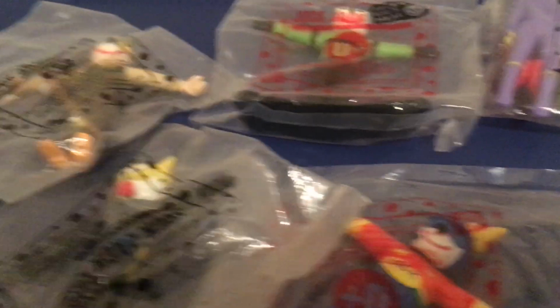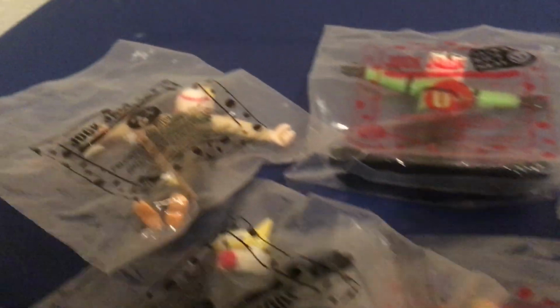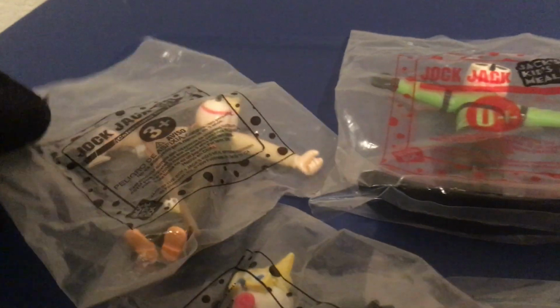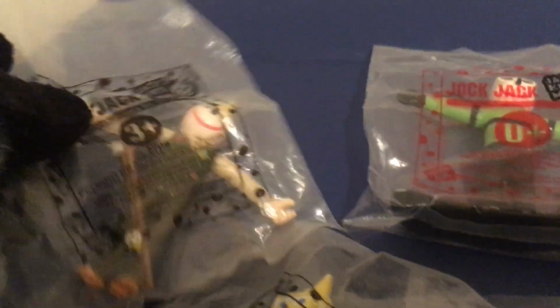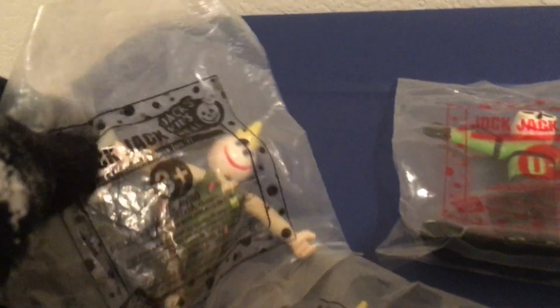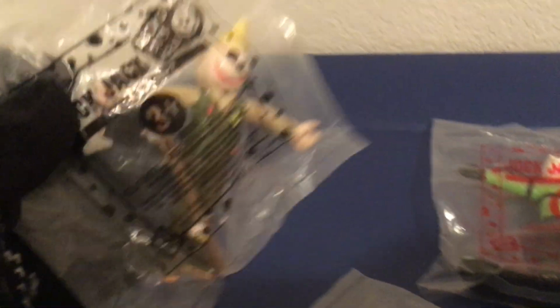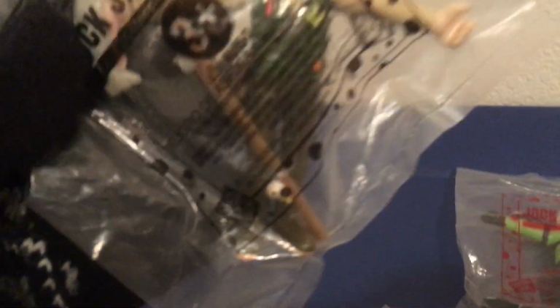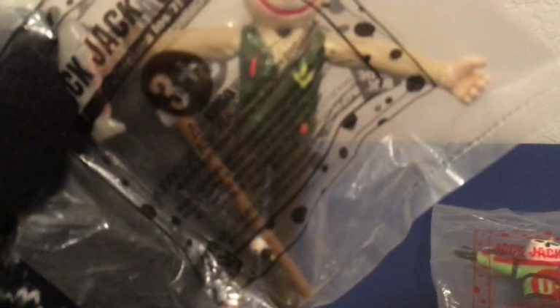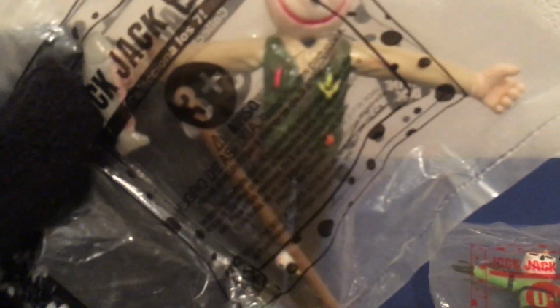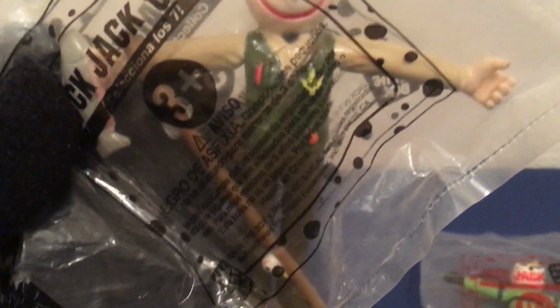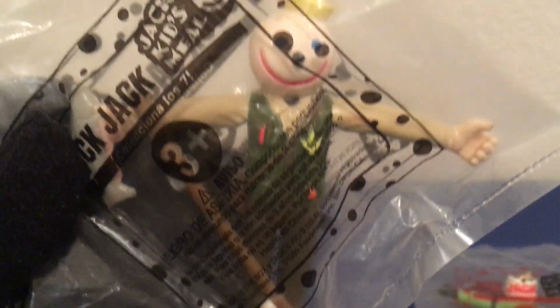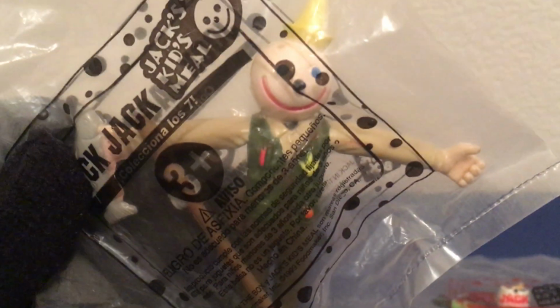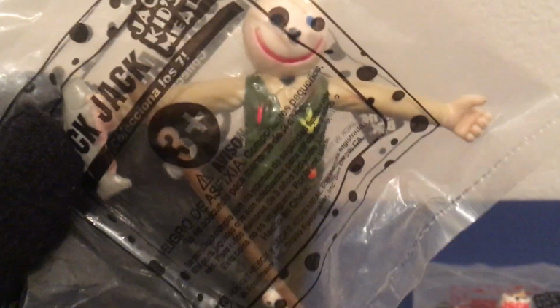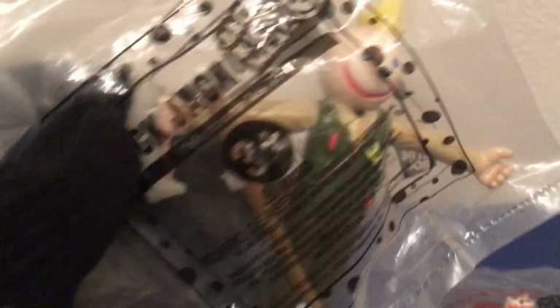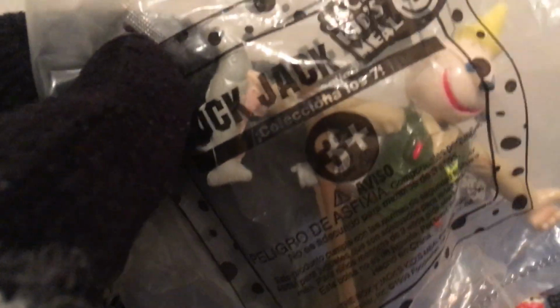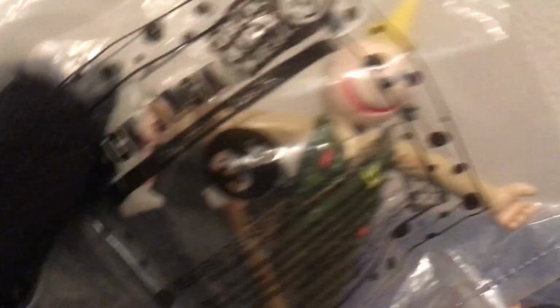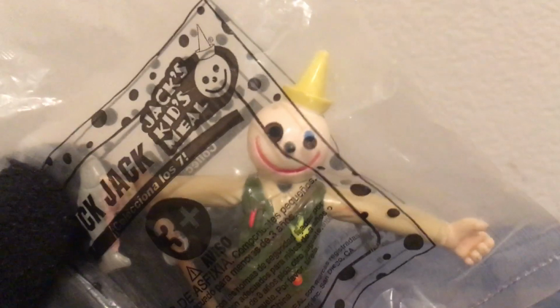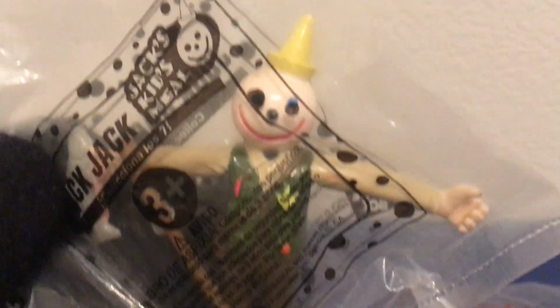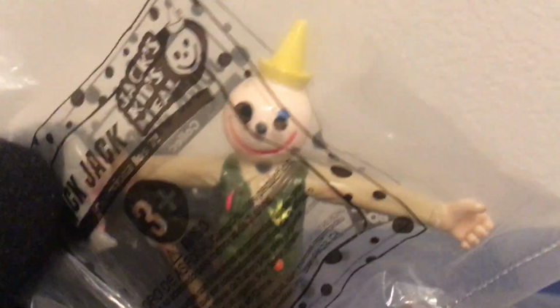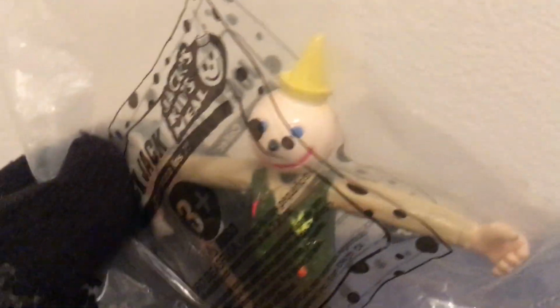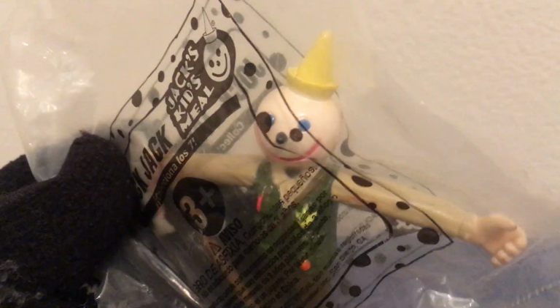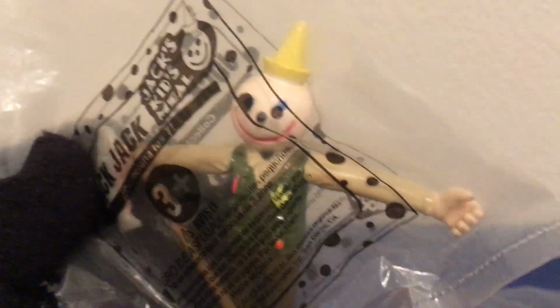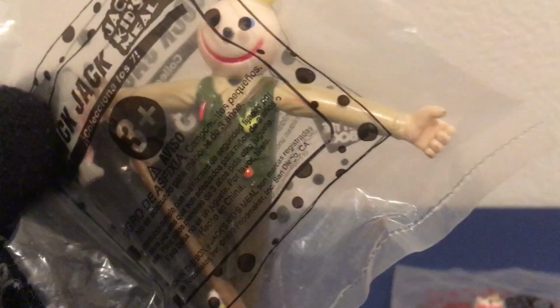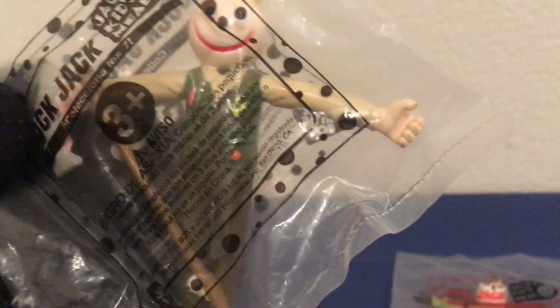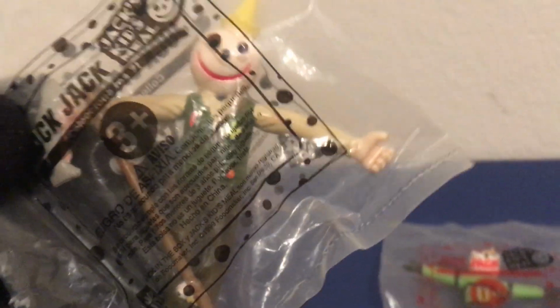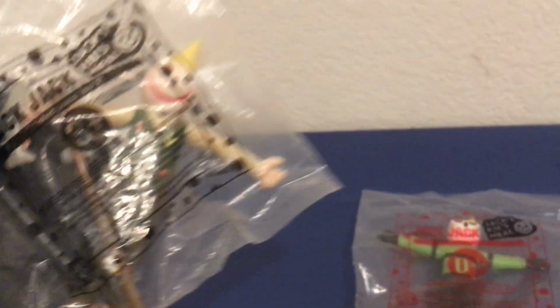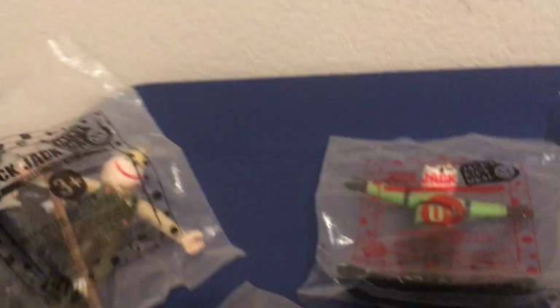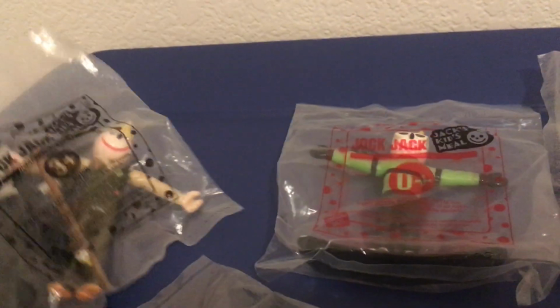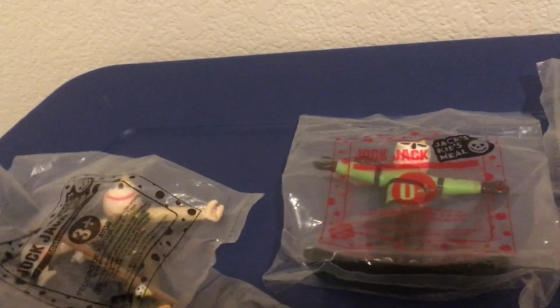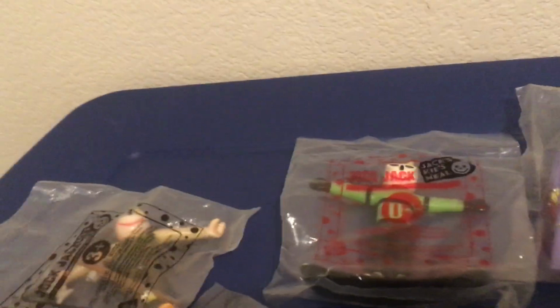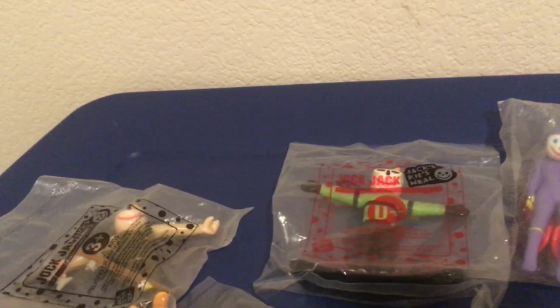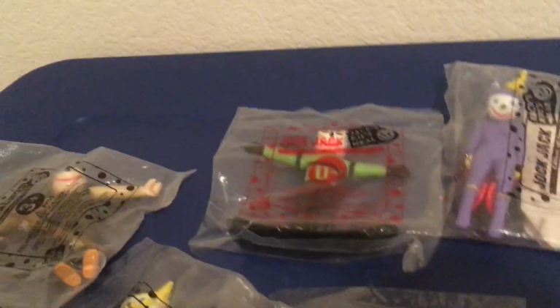And I got the fisherman Jack with the fishing pull right there — the fish — and him smiling. I like these toys. It's all about Jack.